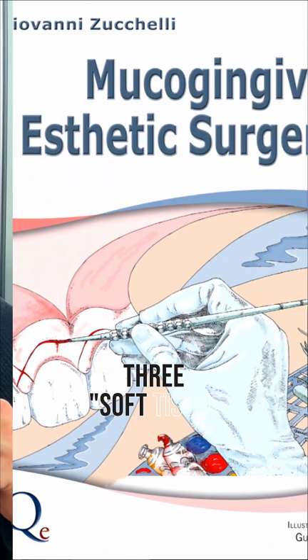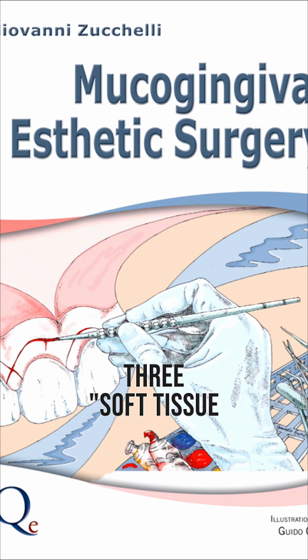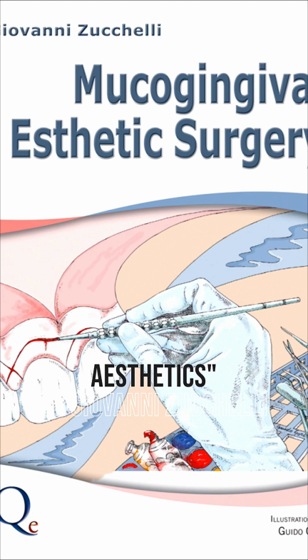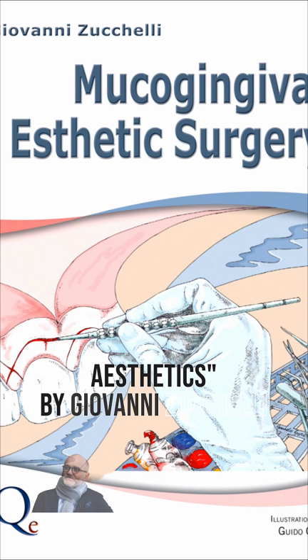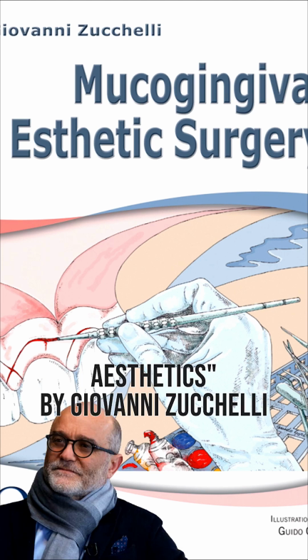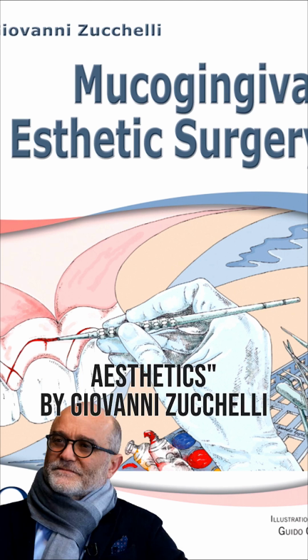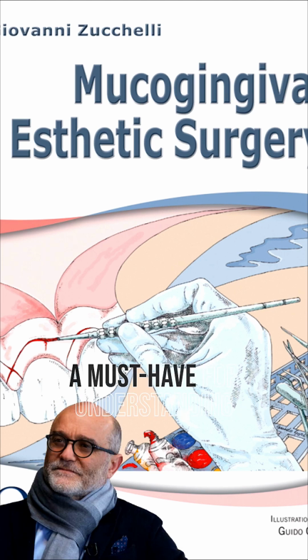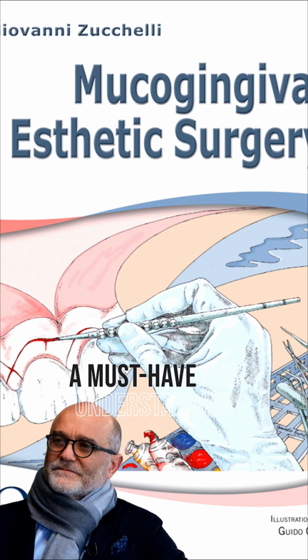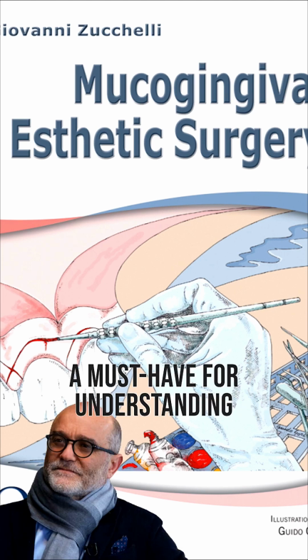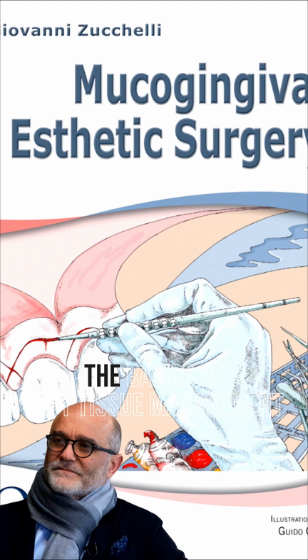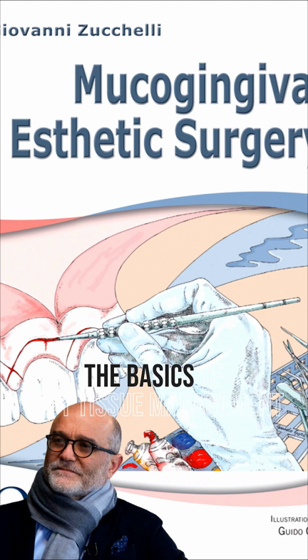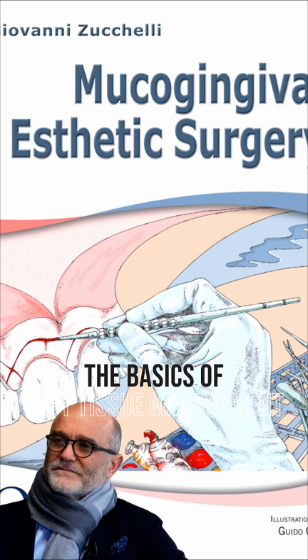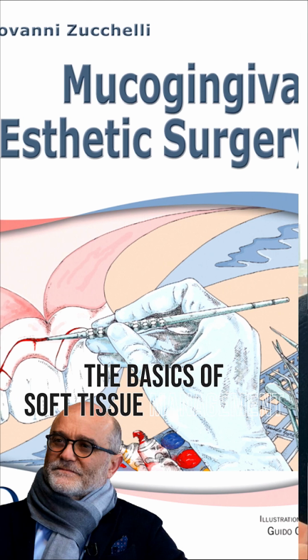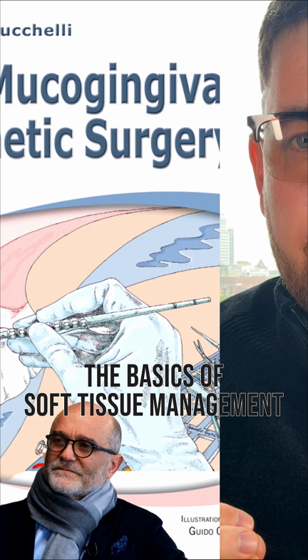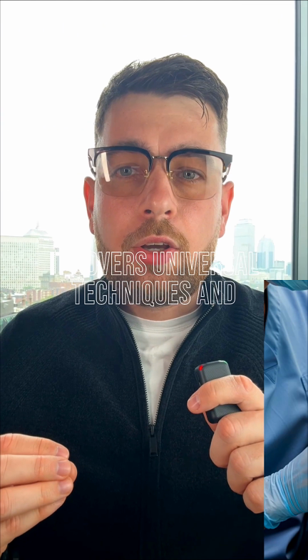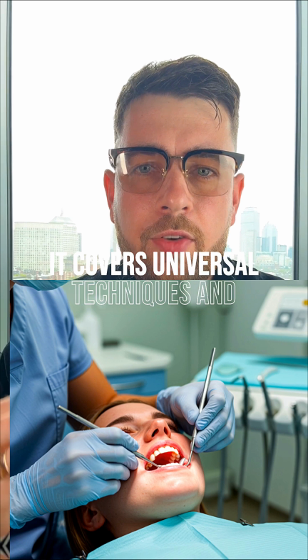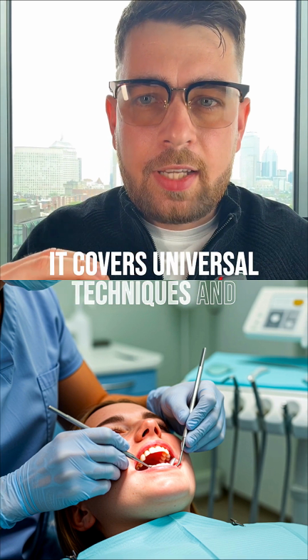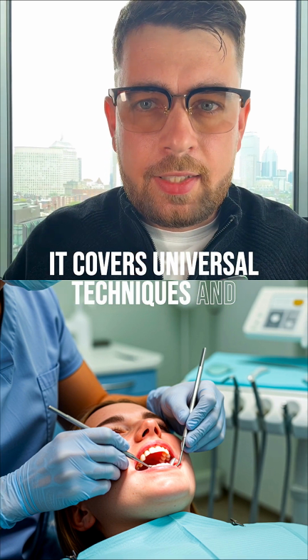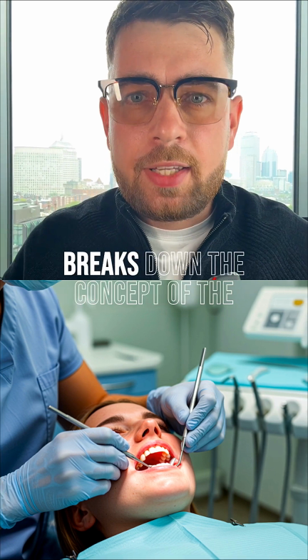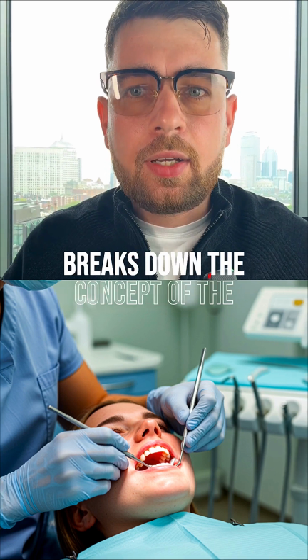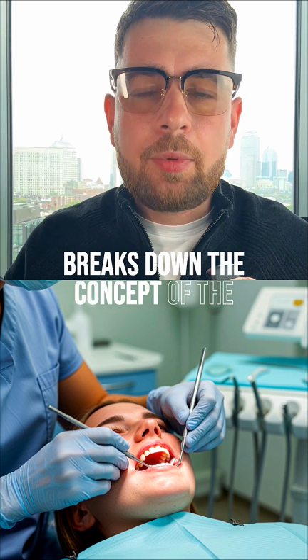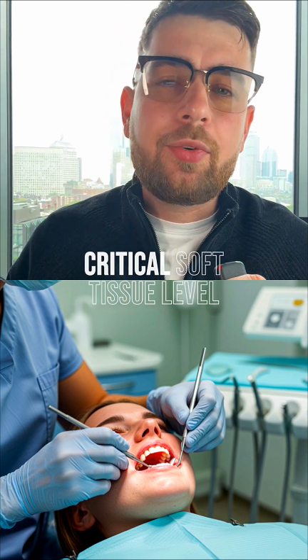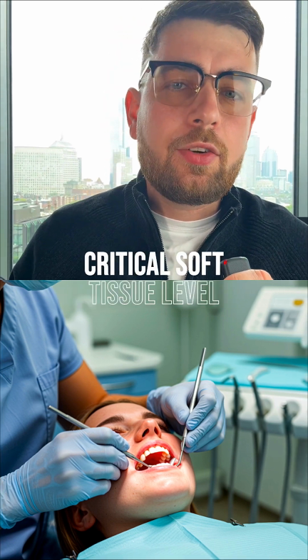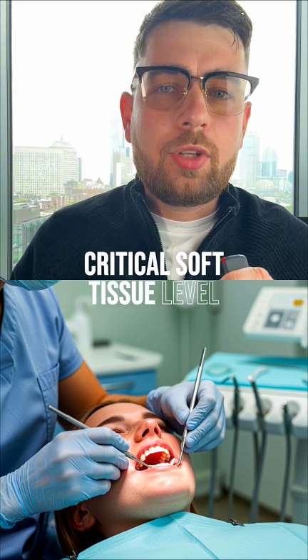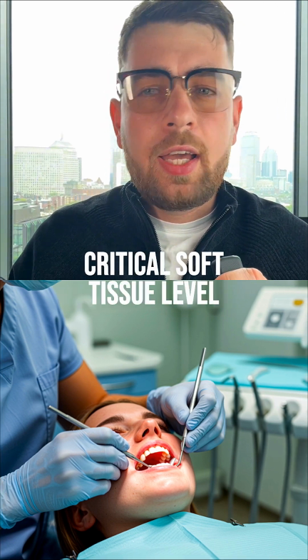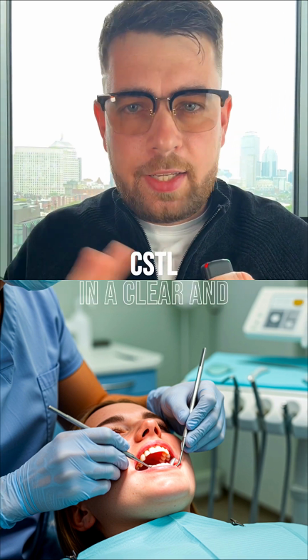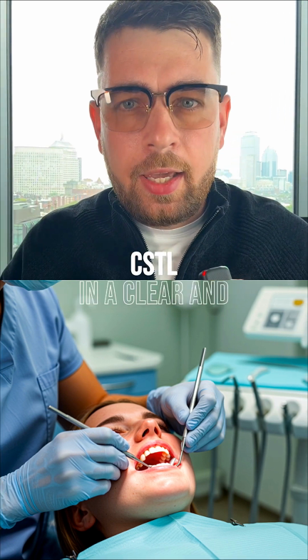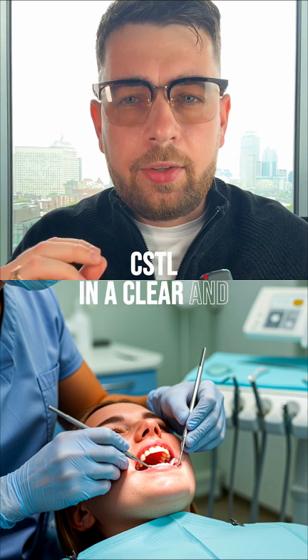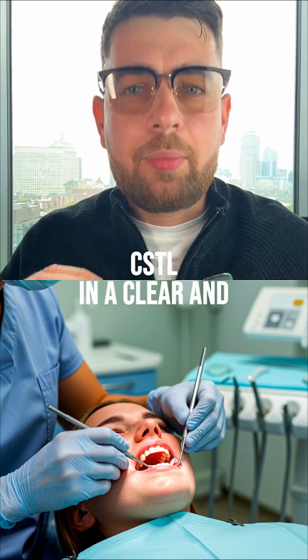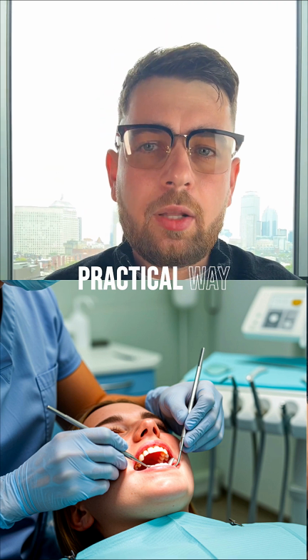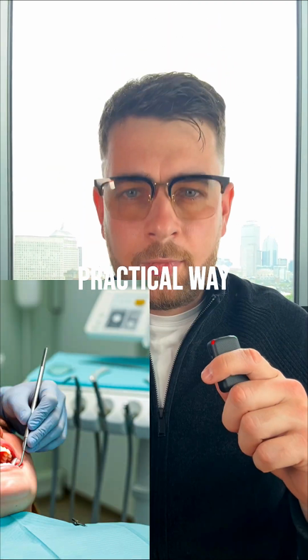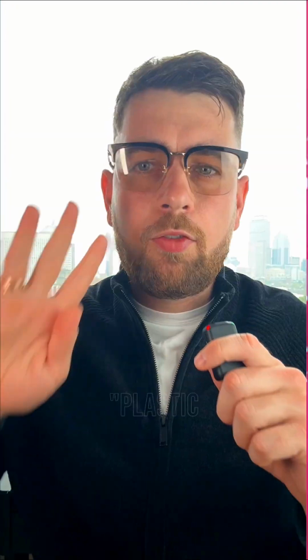Third, Soft Tissue Aesthetics by Giovanni Zucchelli — a must-have for understanding the basics of soft tissue management. It covers universal techniques and breaks down the concept of the critical soft tissue level in a clear and practical way.